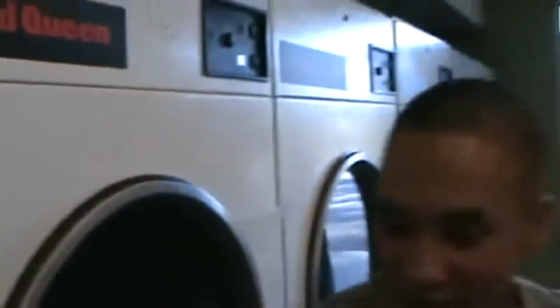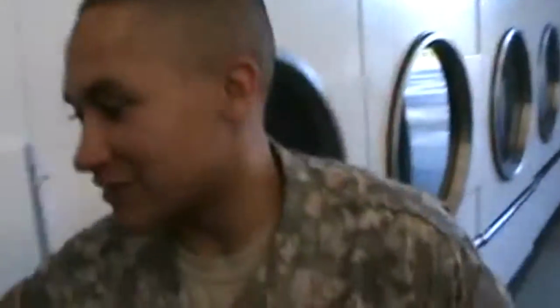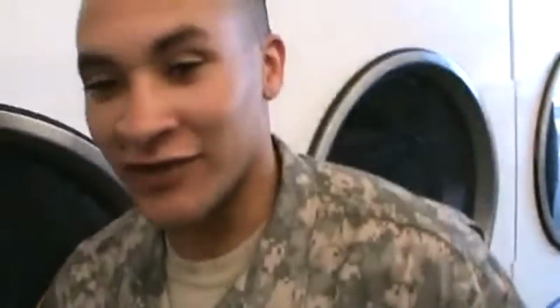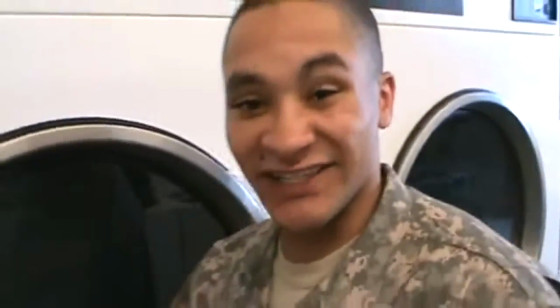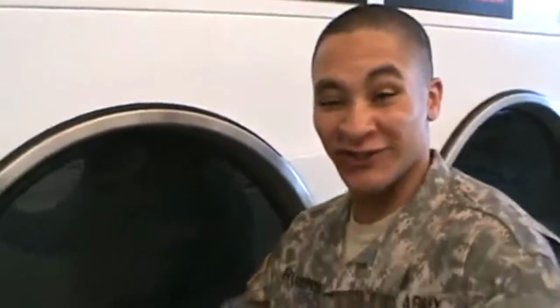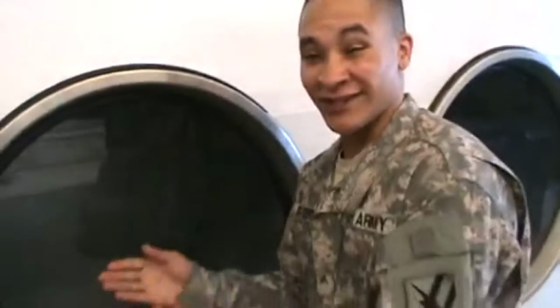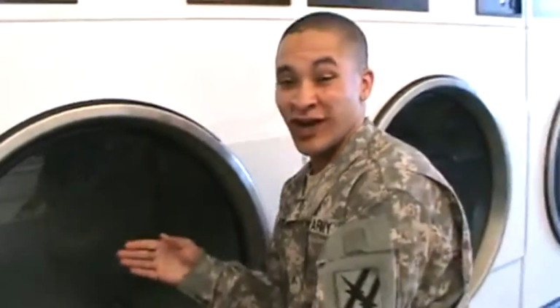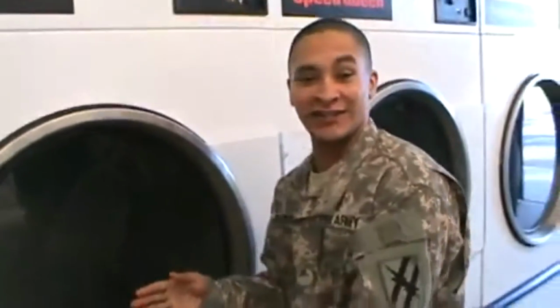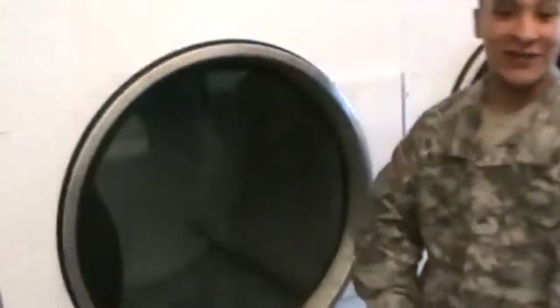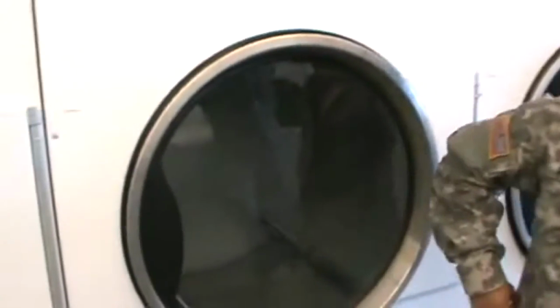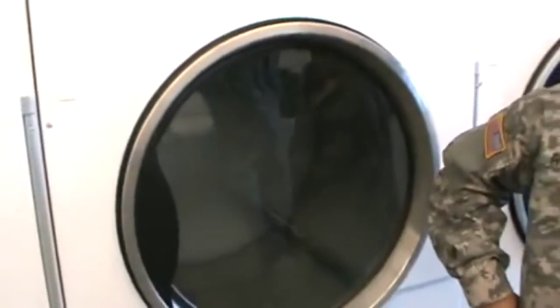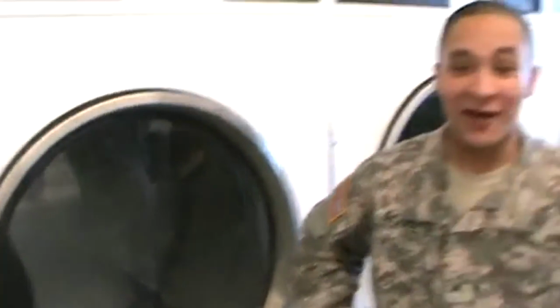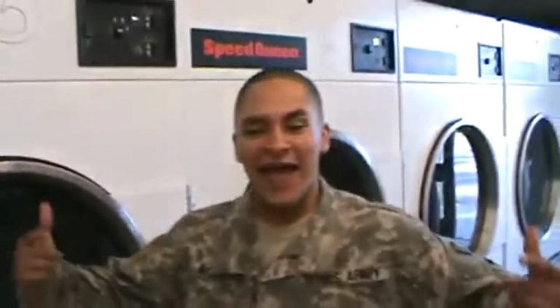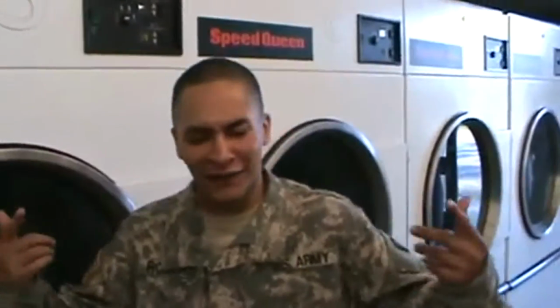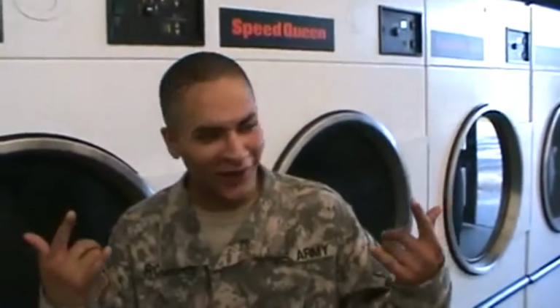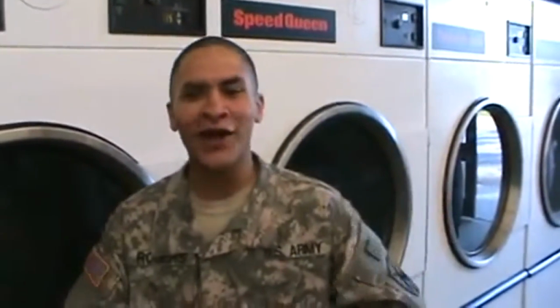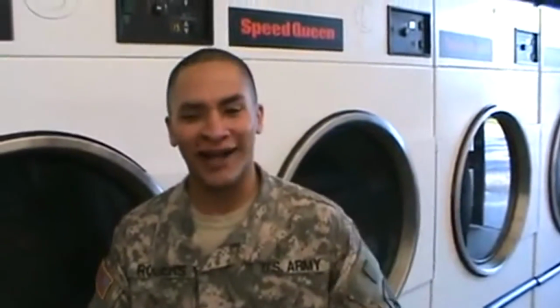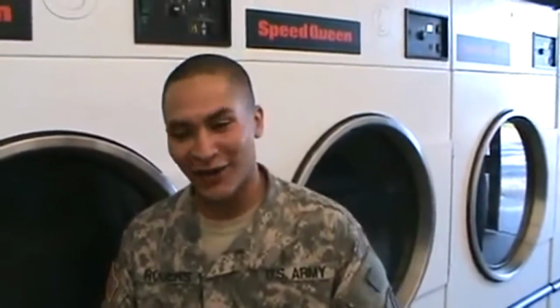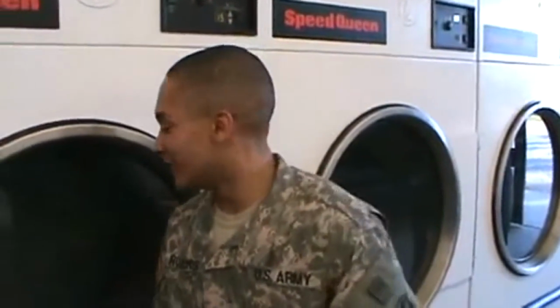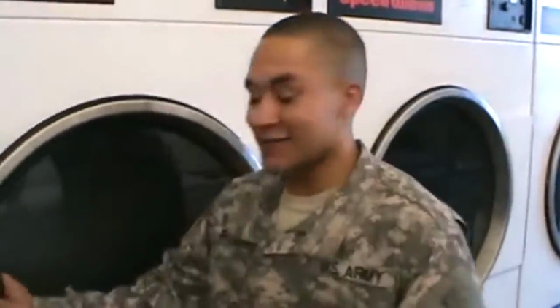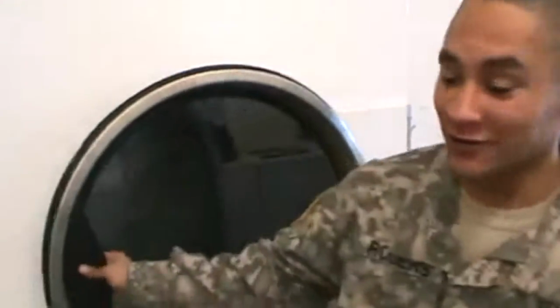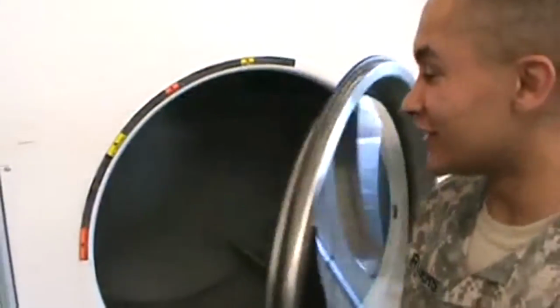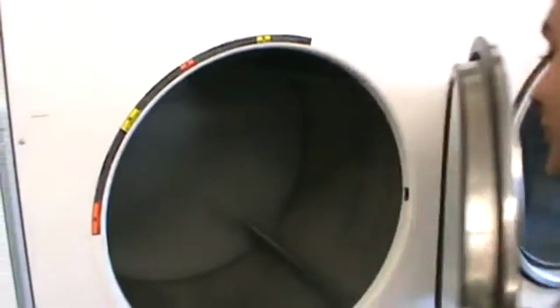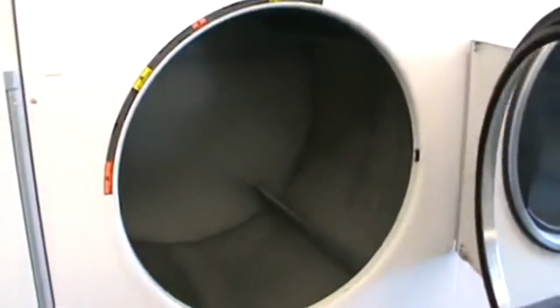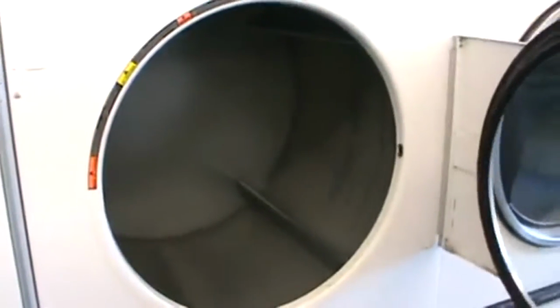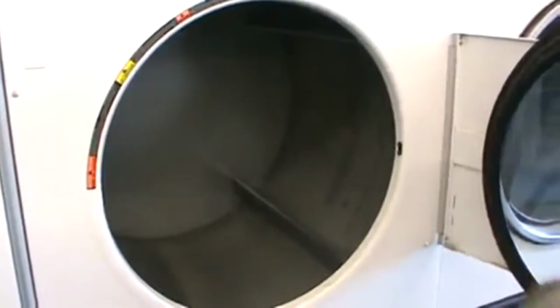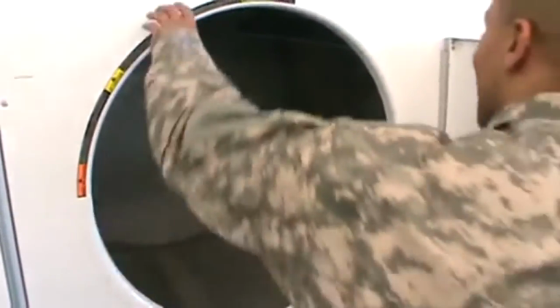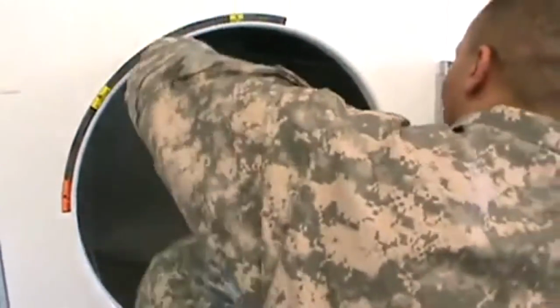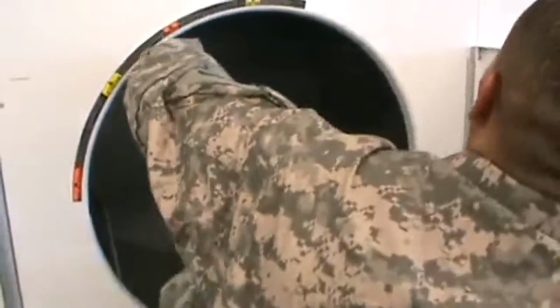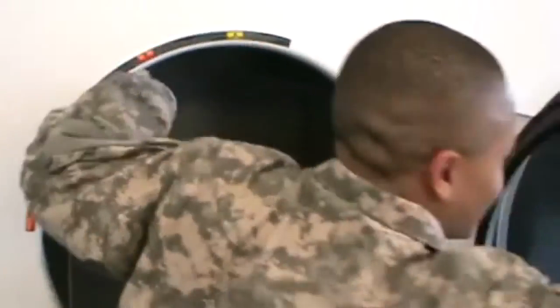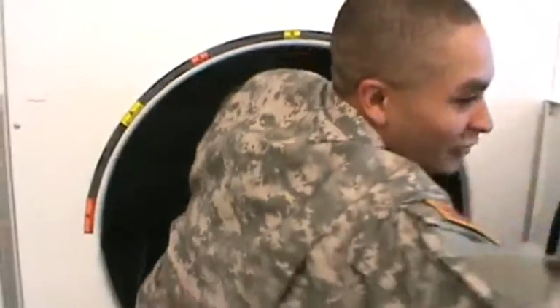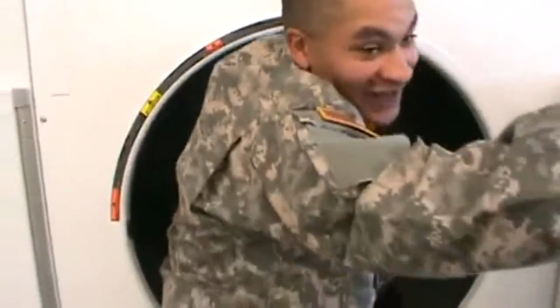Alright, these are industrial strength dryers. You know what that means? Rock out. So, just going to open this right here.